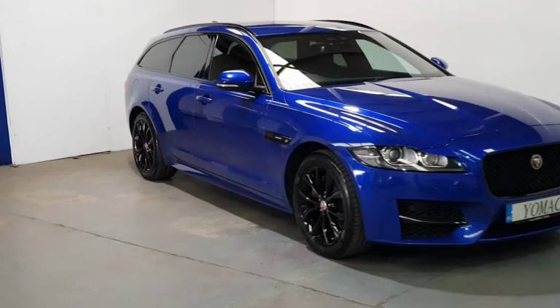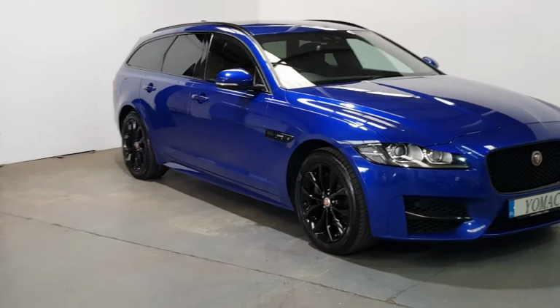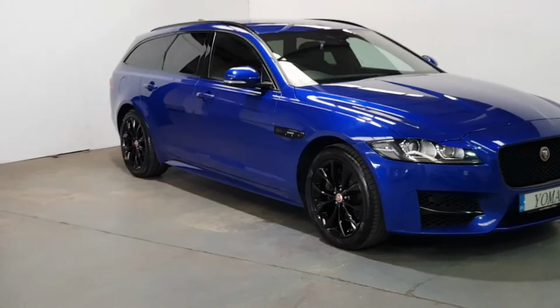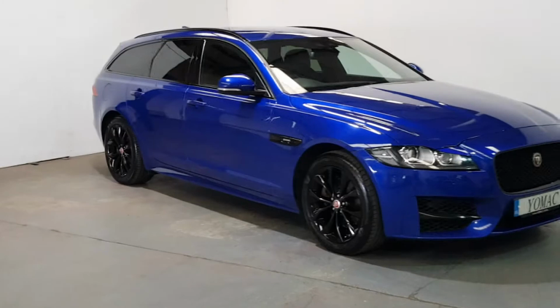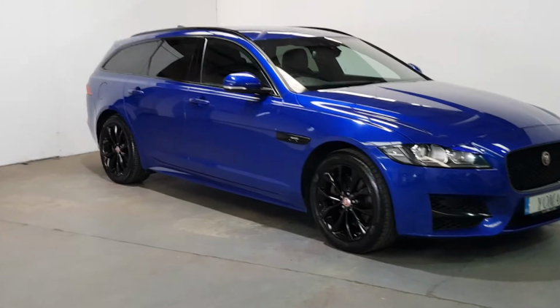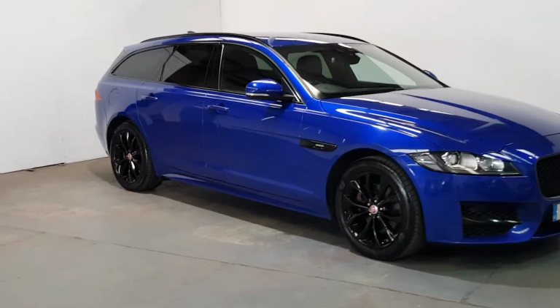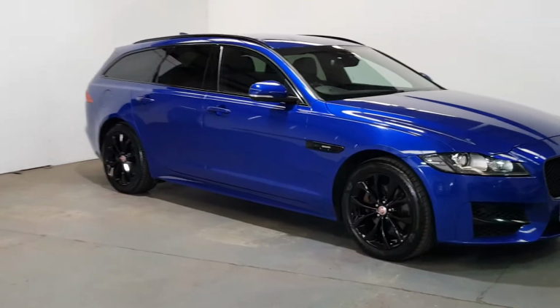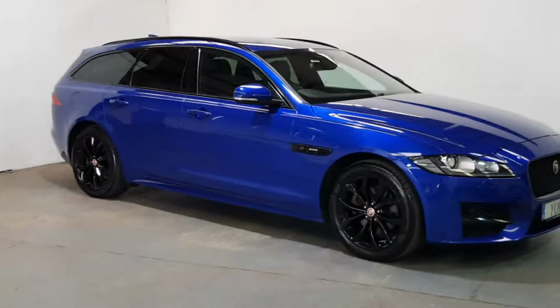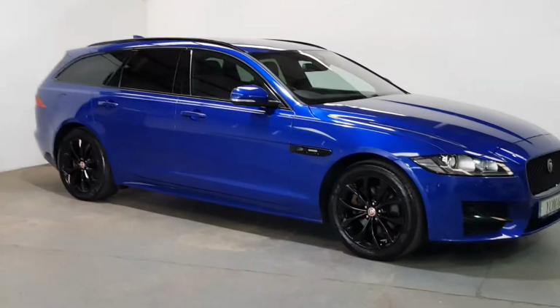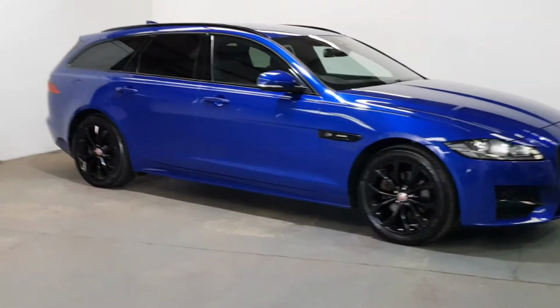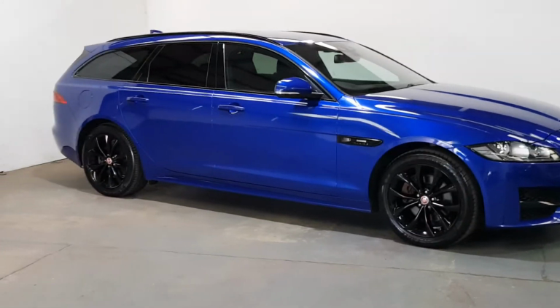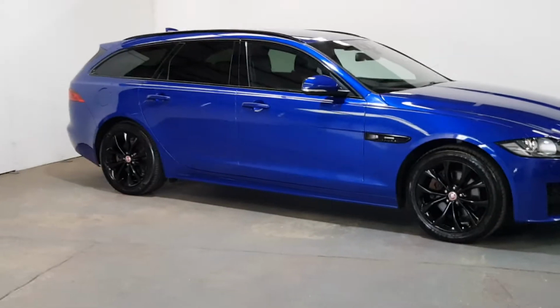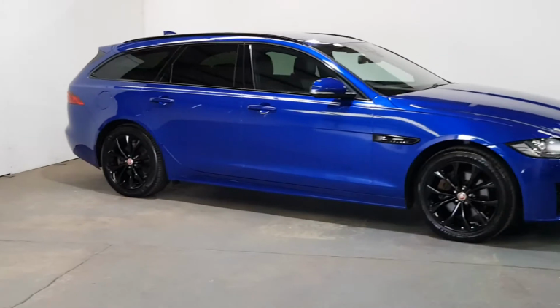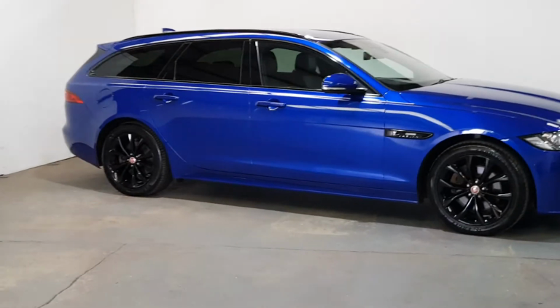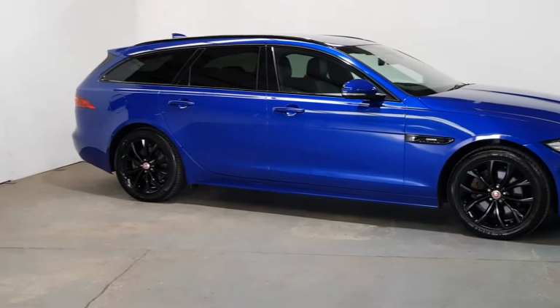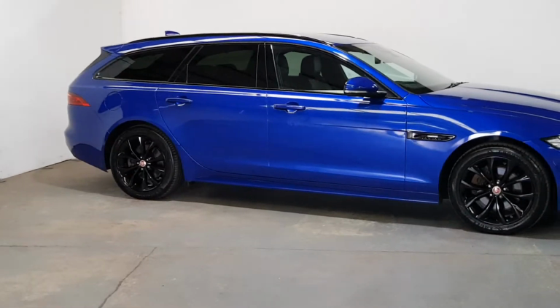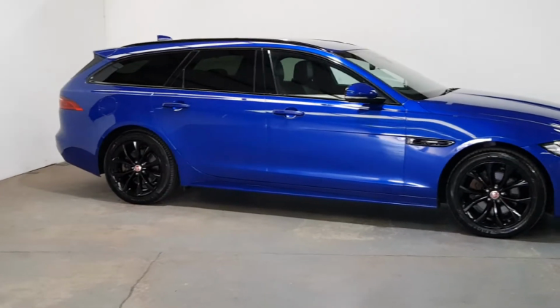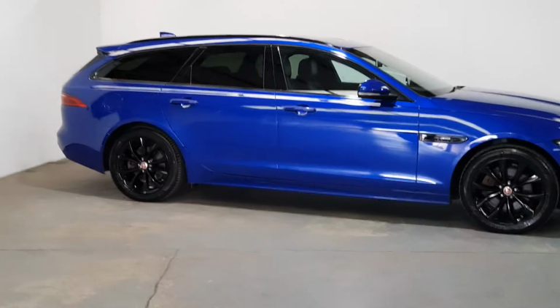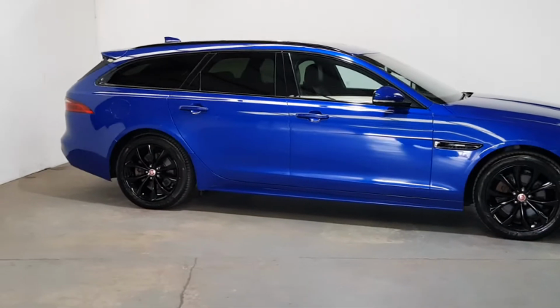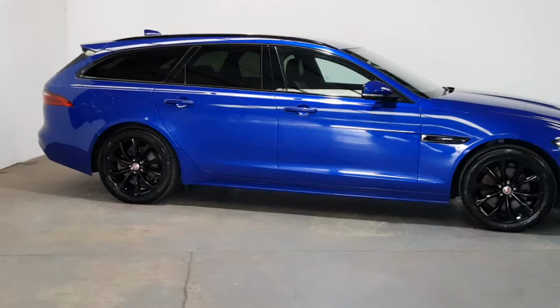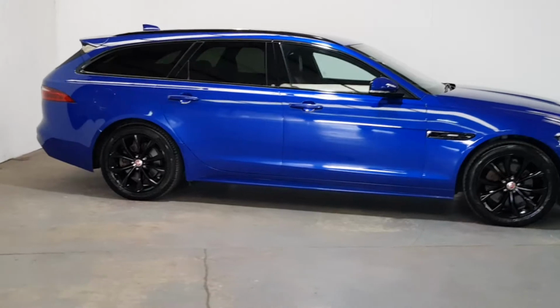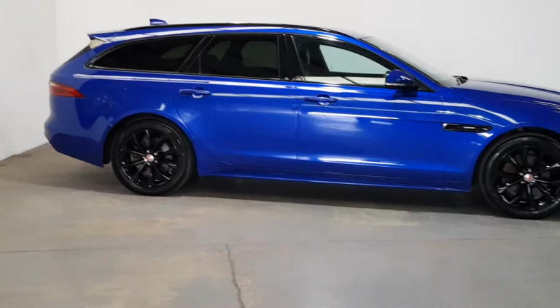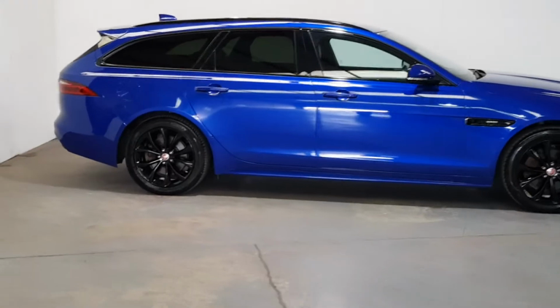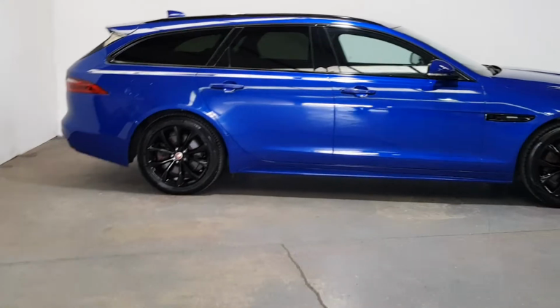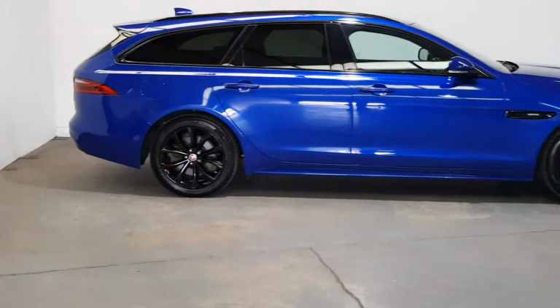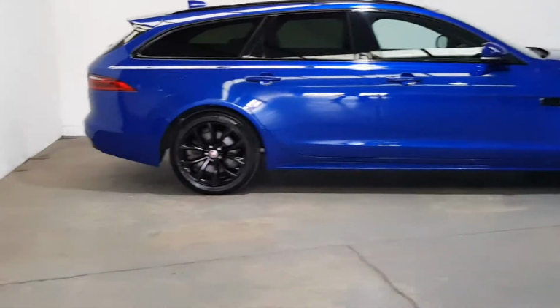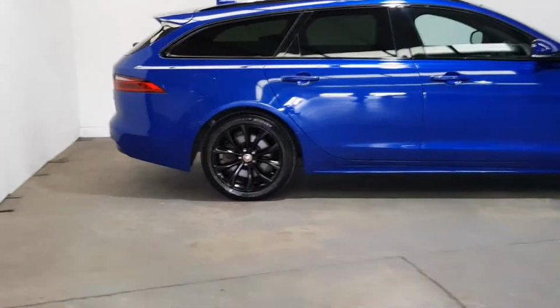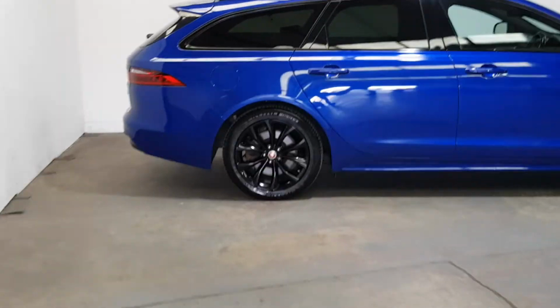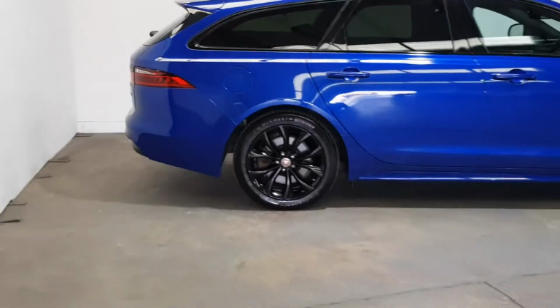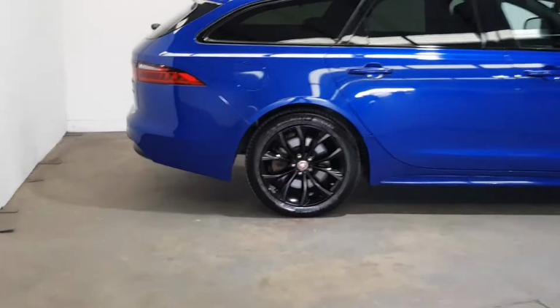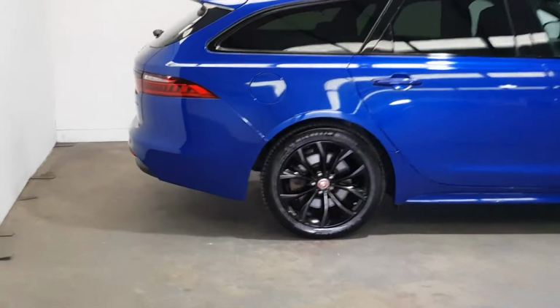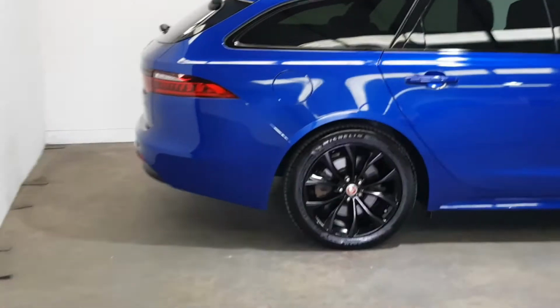Full black kit, rear privacy glass, like new. Lots of room in these in the back. It's got the electric tailgate.